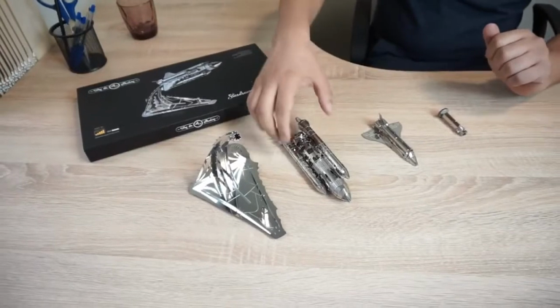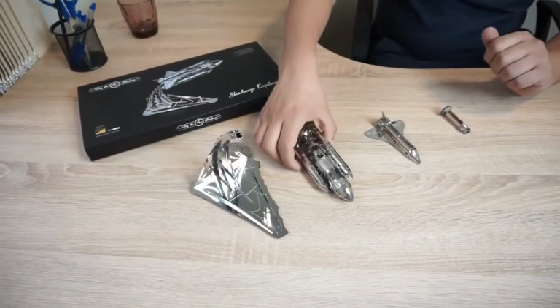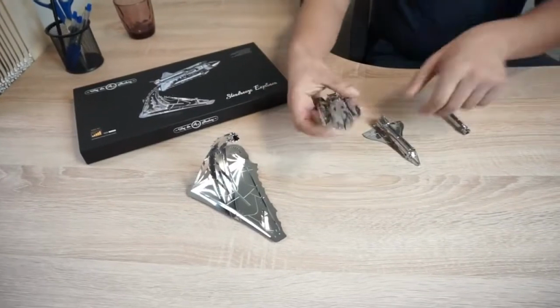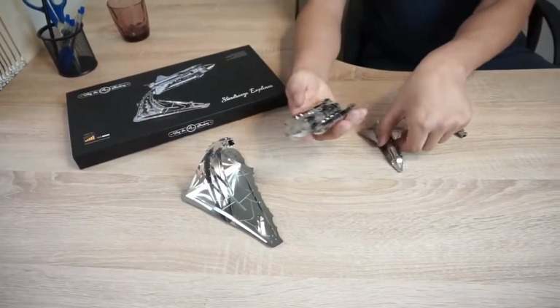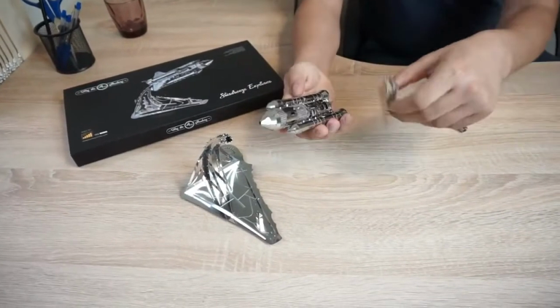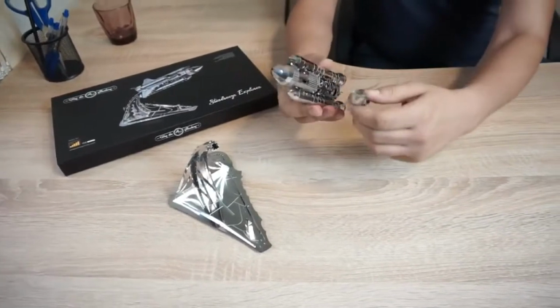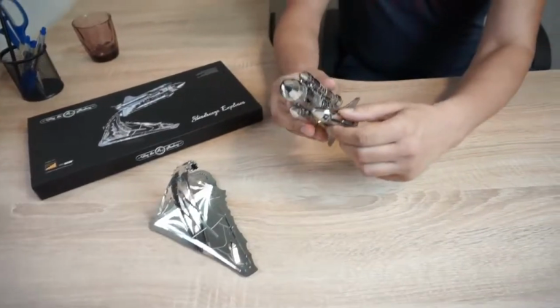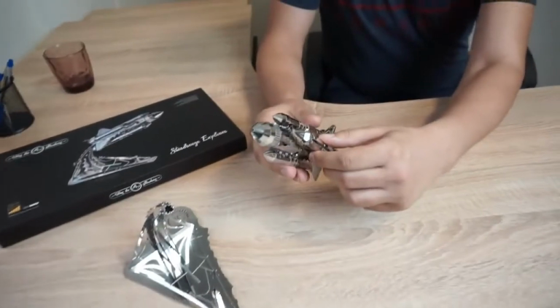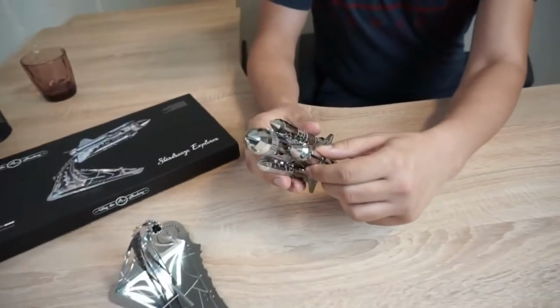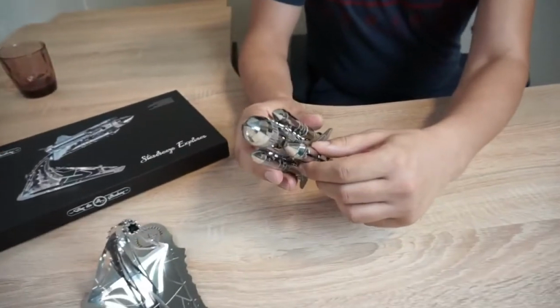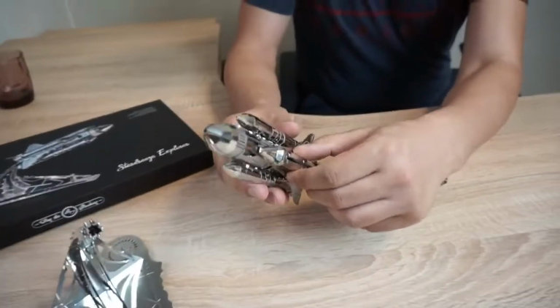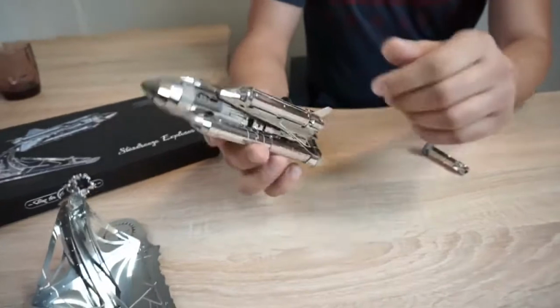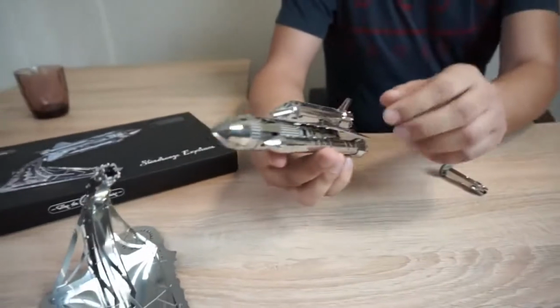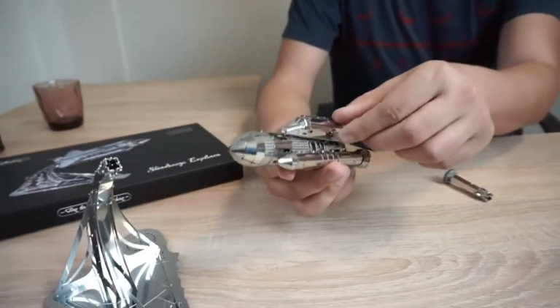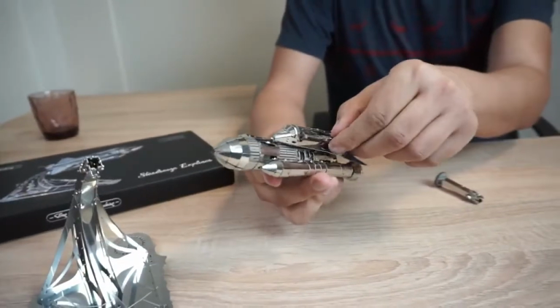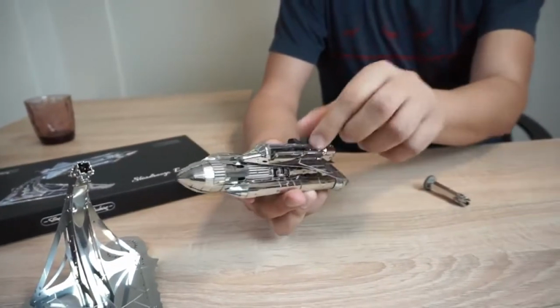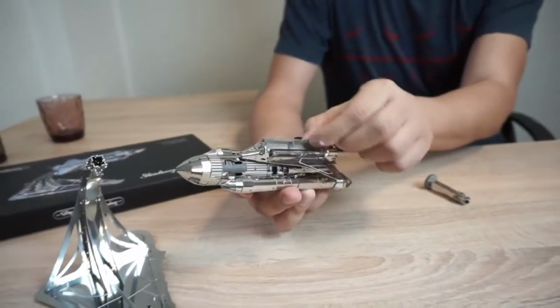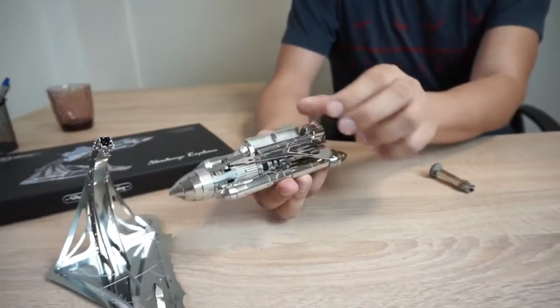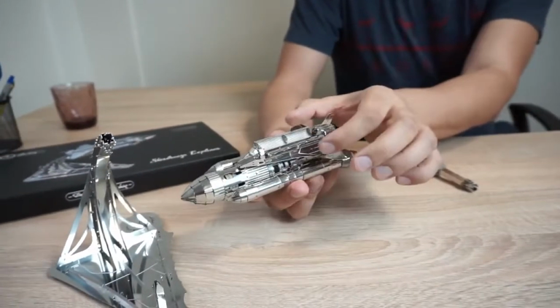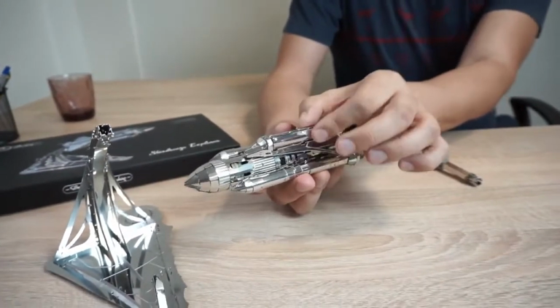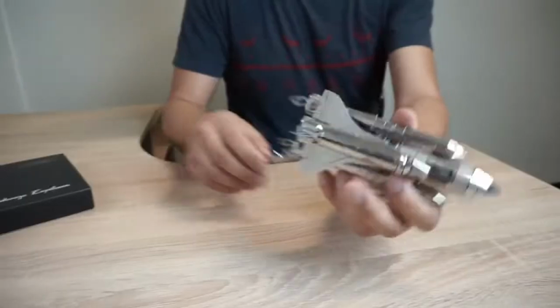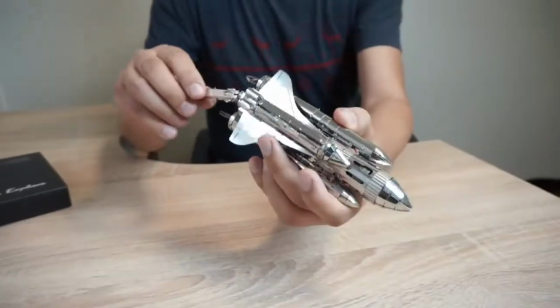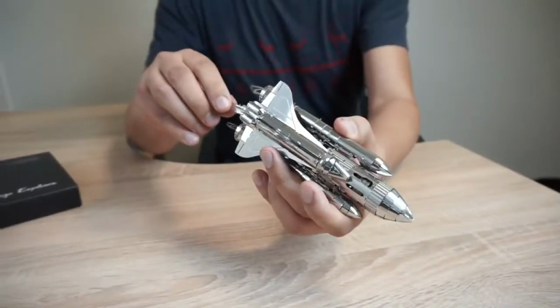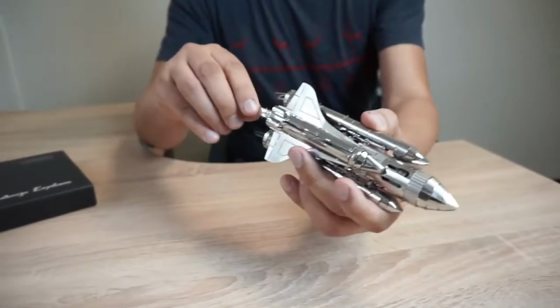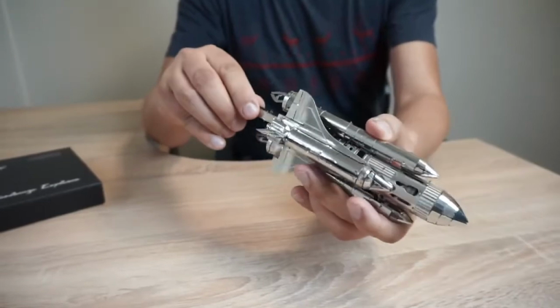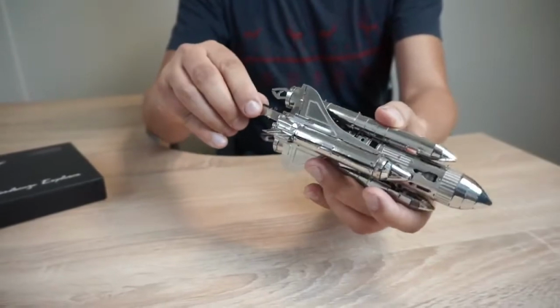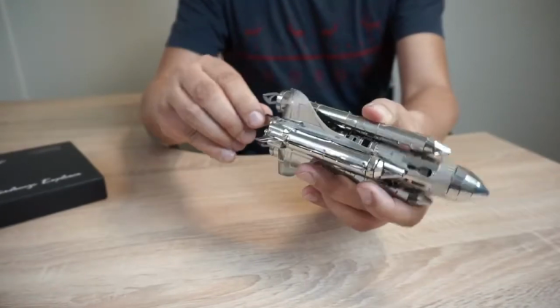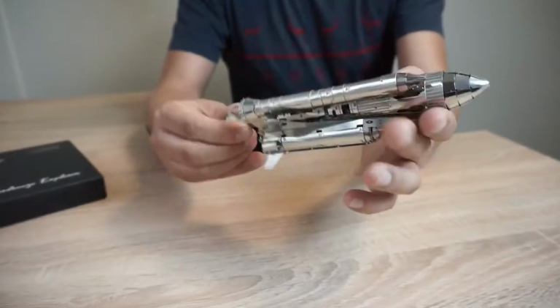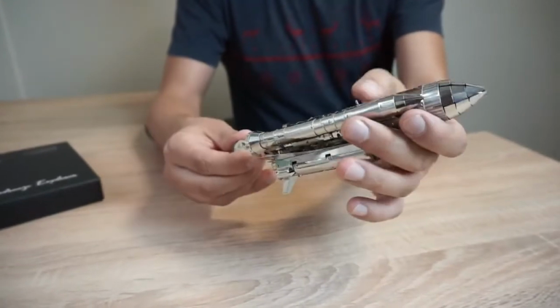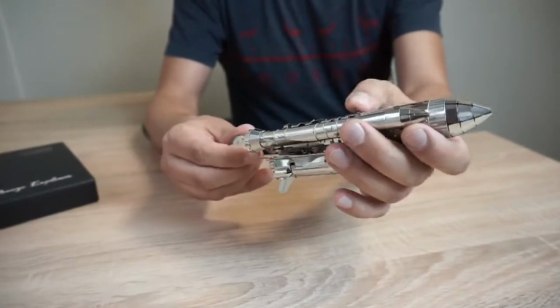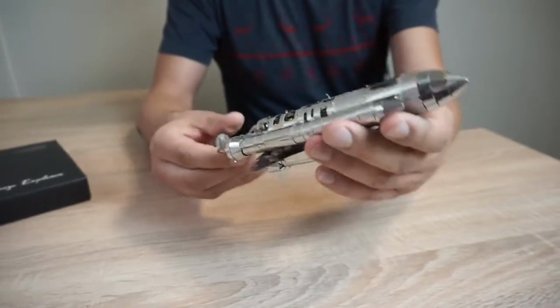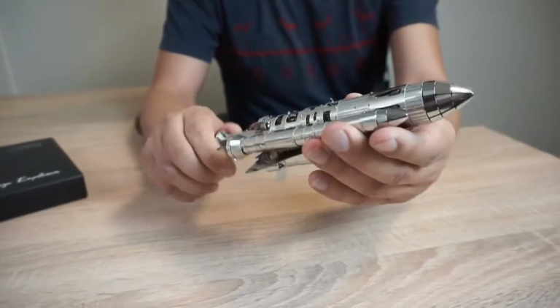Model of the Starbreeze Explorer. The shuttle has a cargo compartment like in a real spacecraft. It docks to the accelerator block. At the bottom, here's where we wind it up. The key is stored separately on the stand.